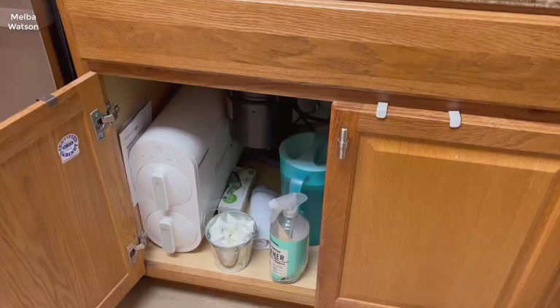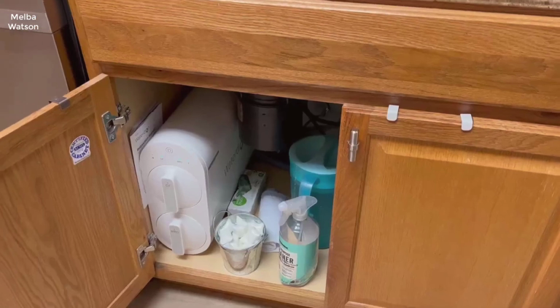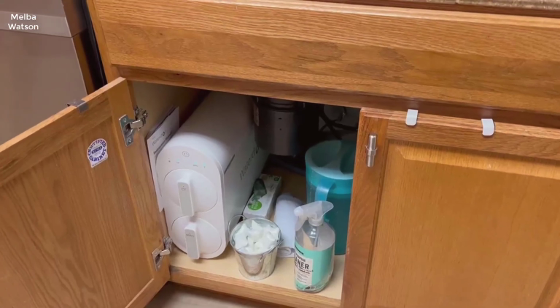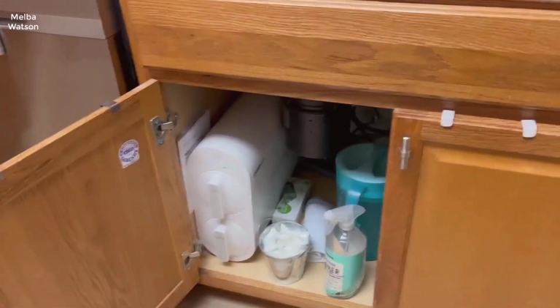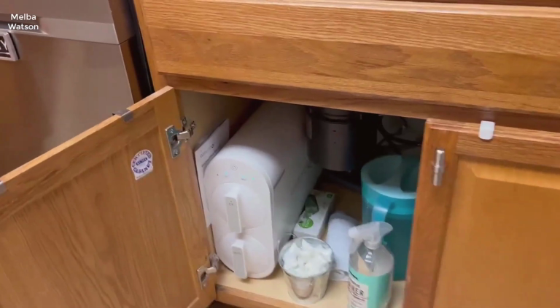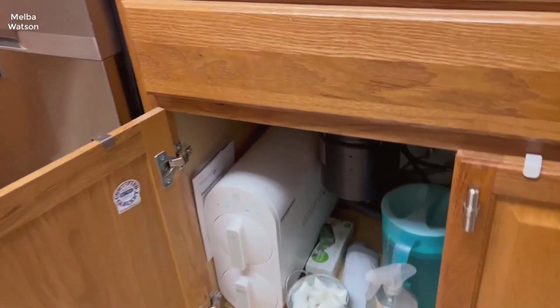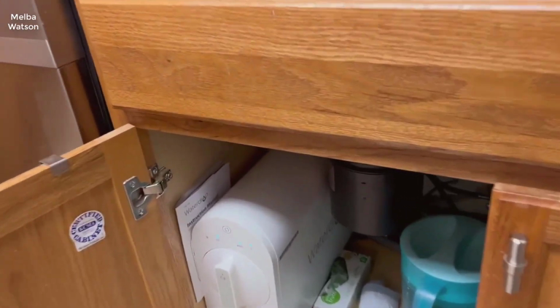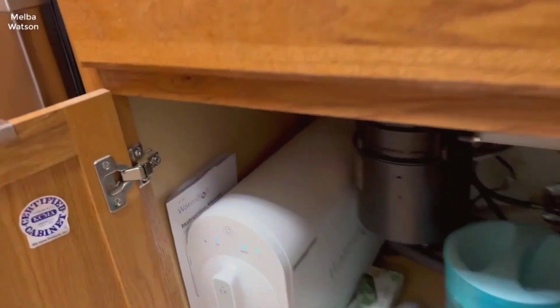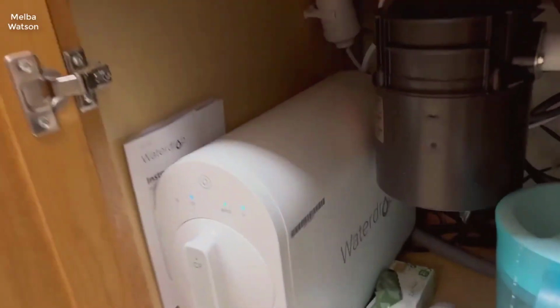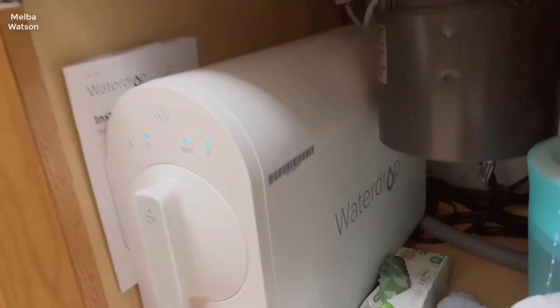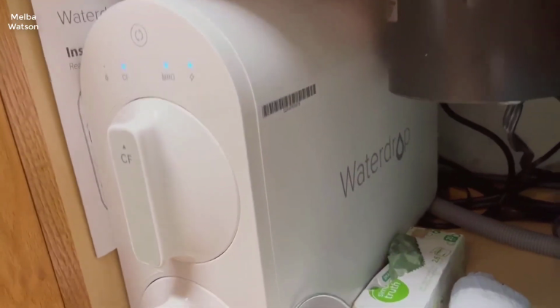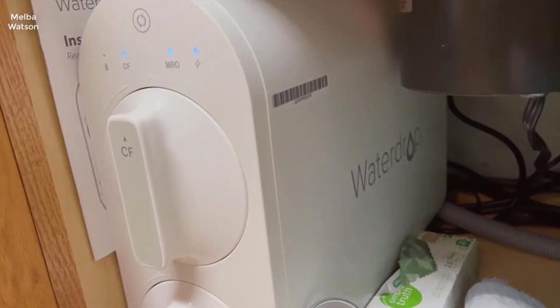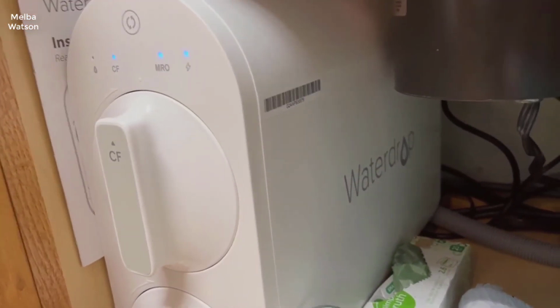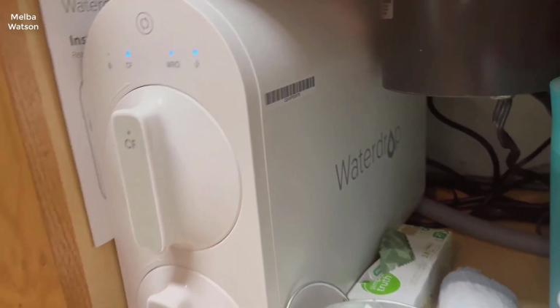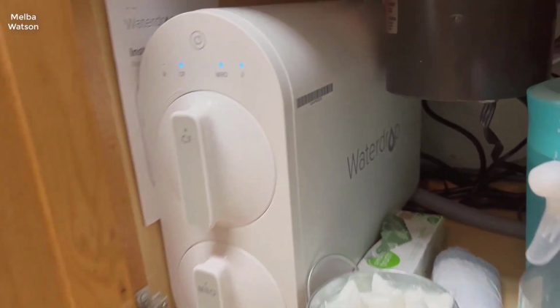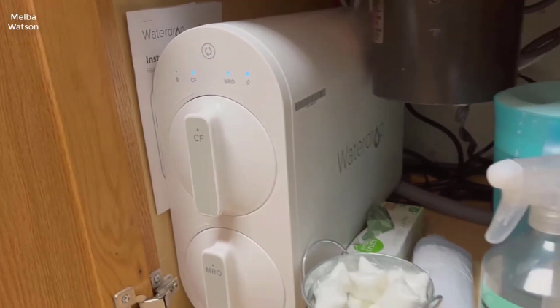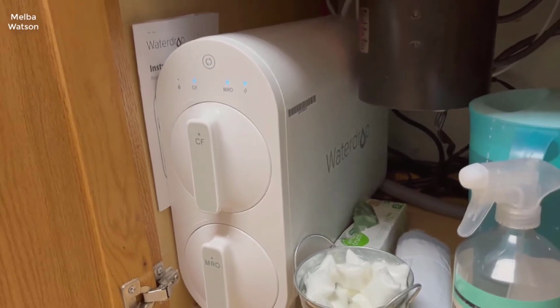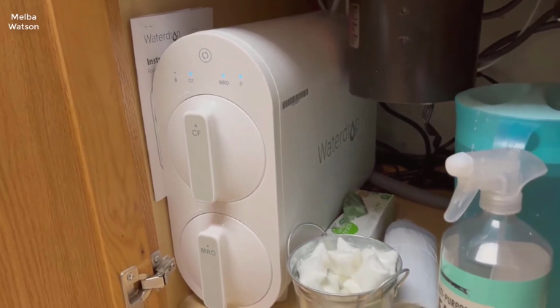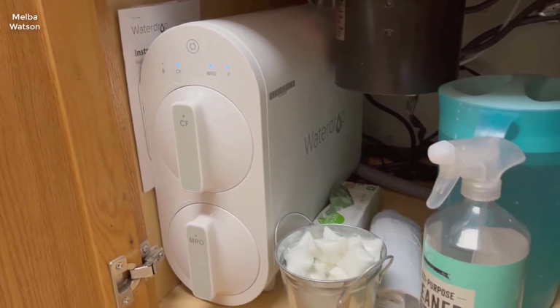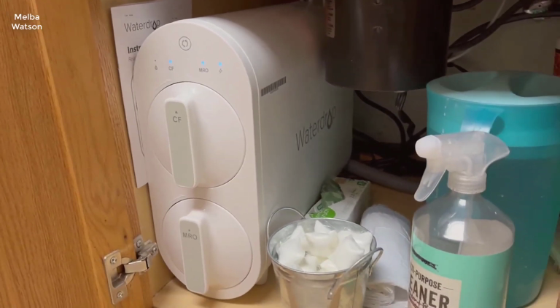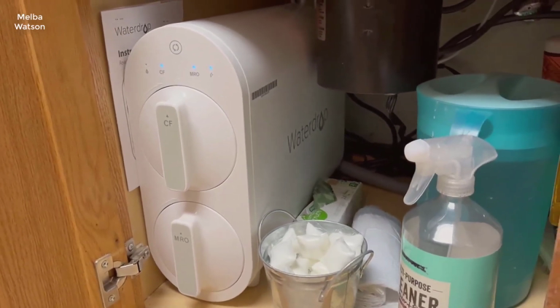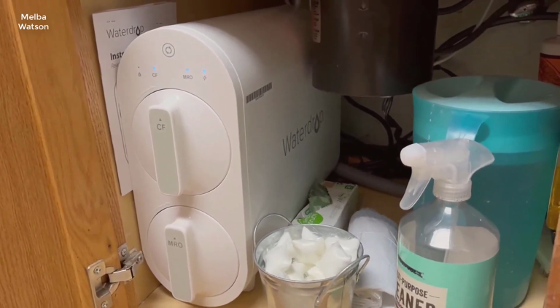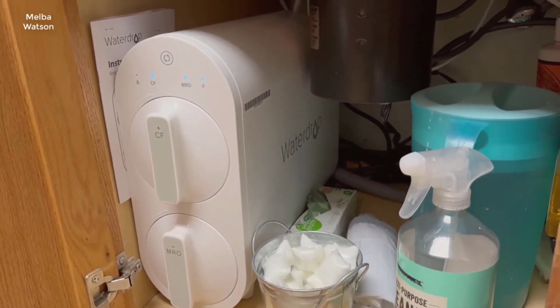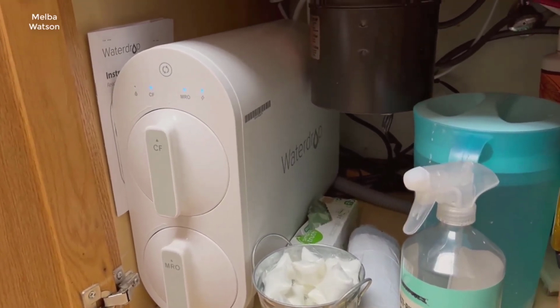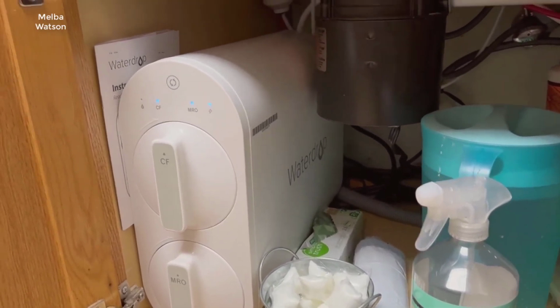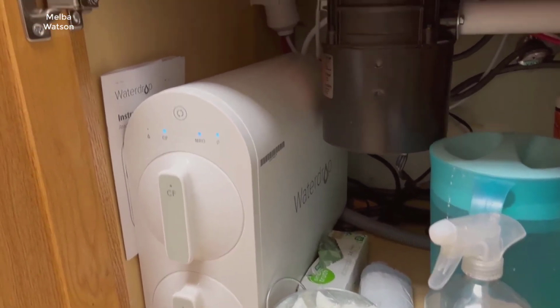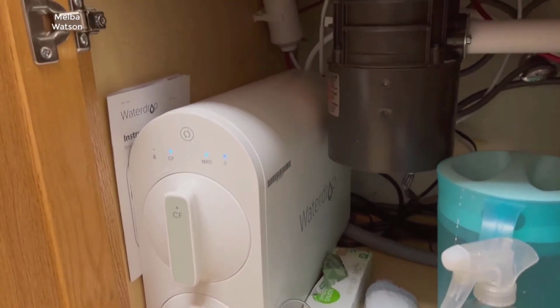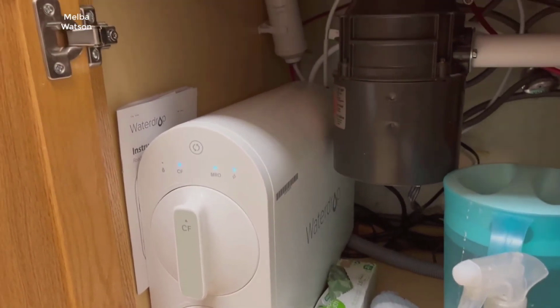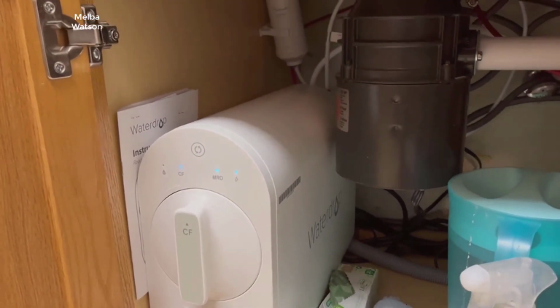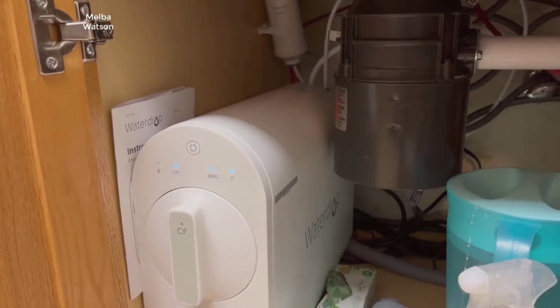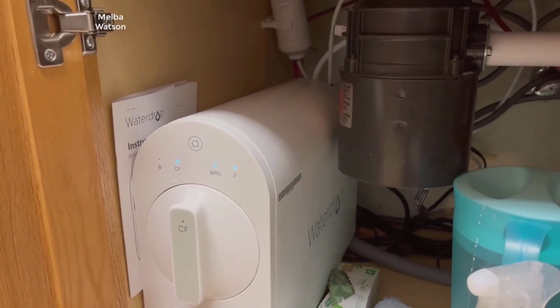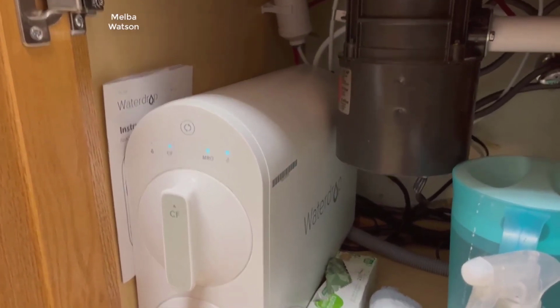Hello everyone, welcome back to the channel. Today I've got a special review for you on a product that many of us could greatly benefit from having in our homes: the Waterdrop G2 reverse osmosis system.